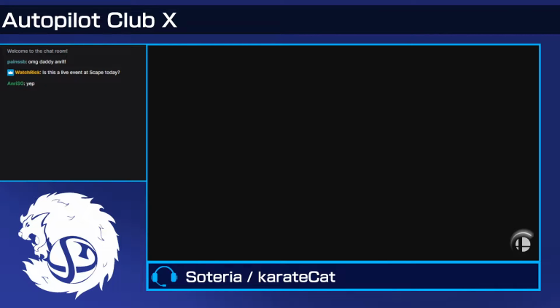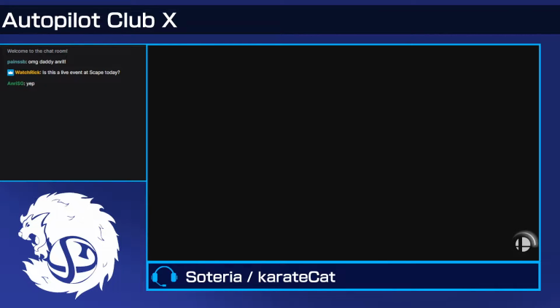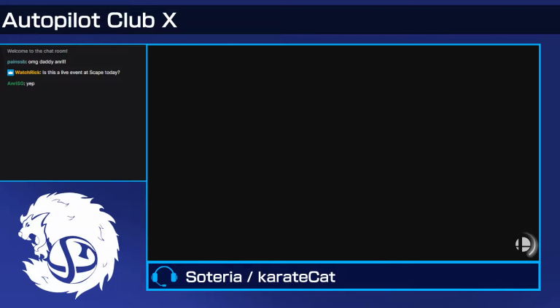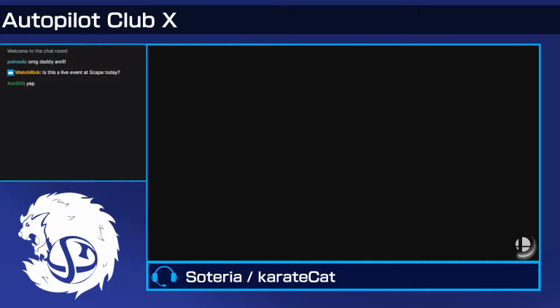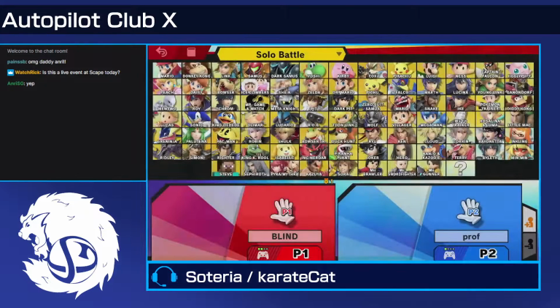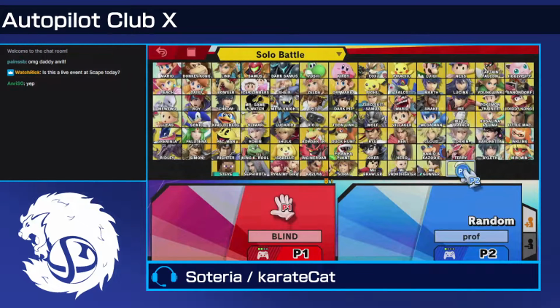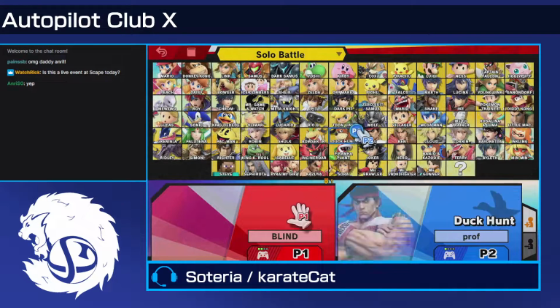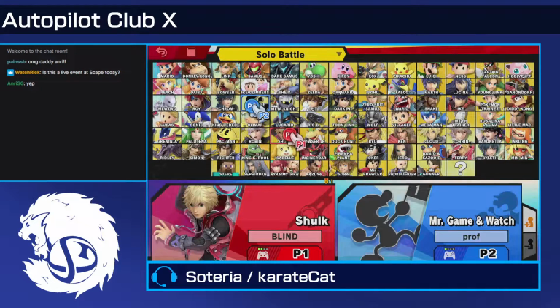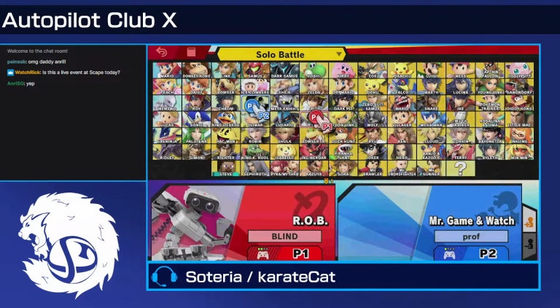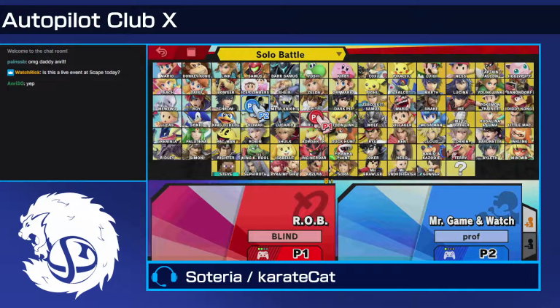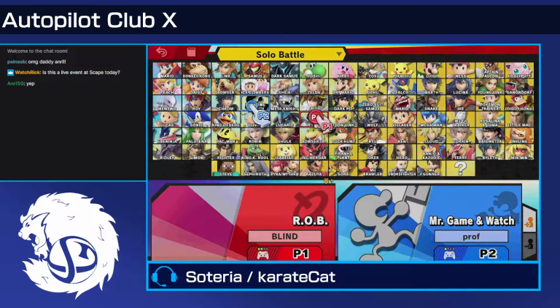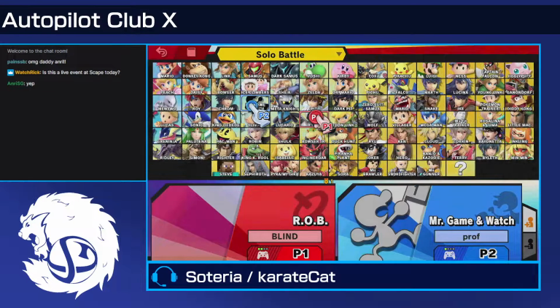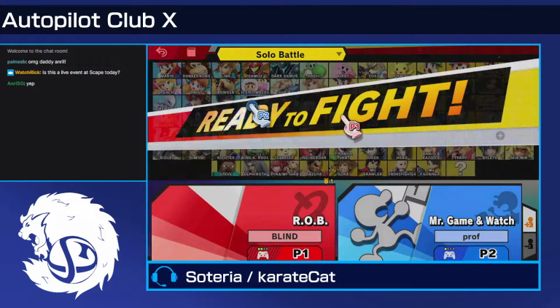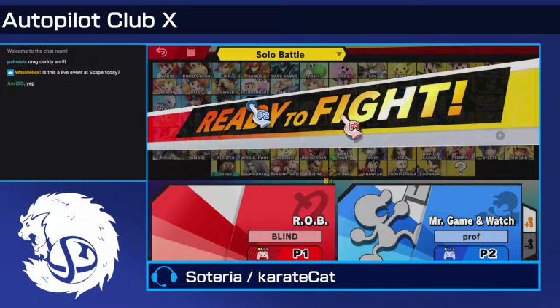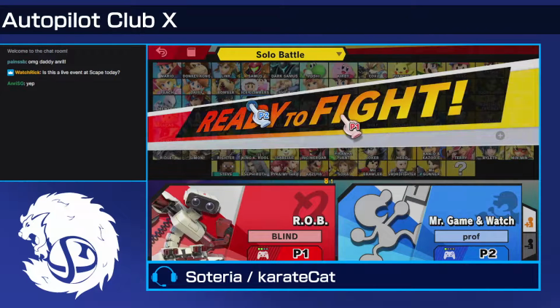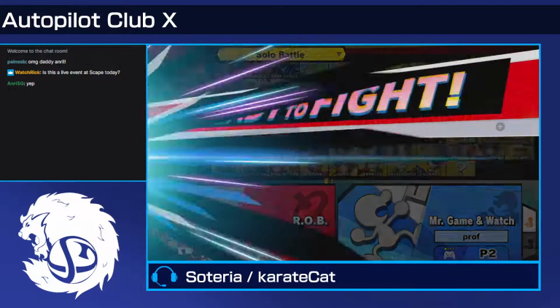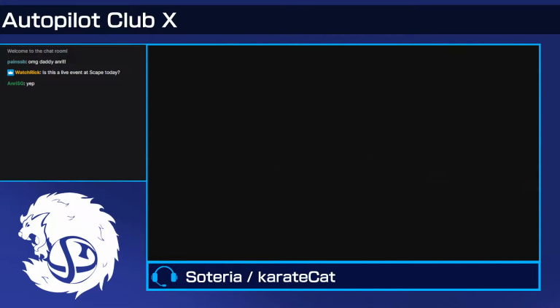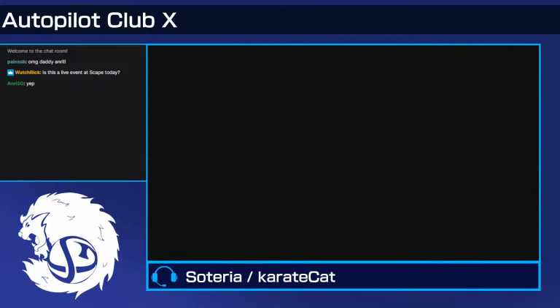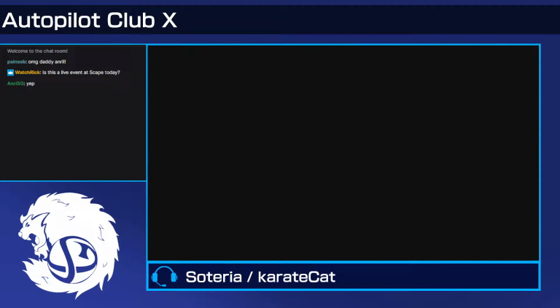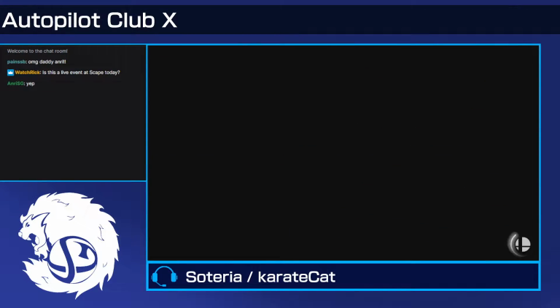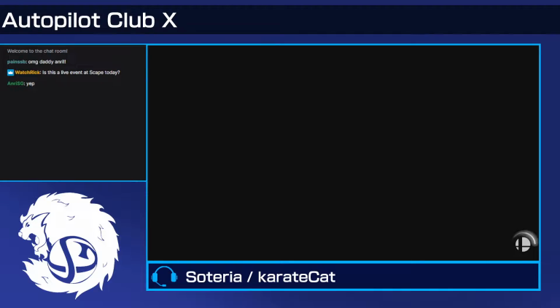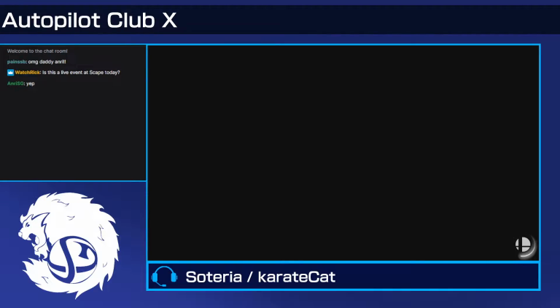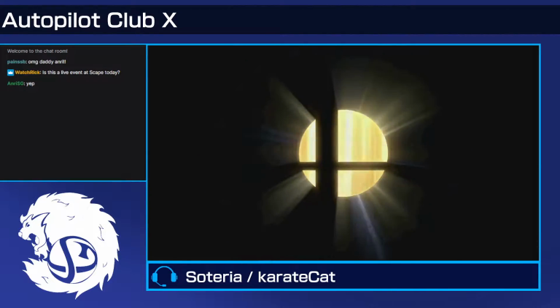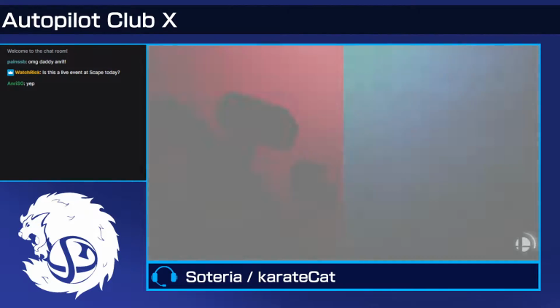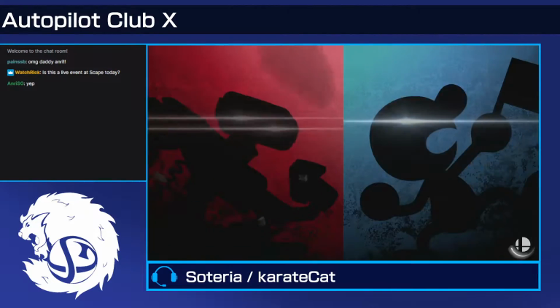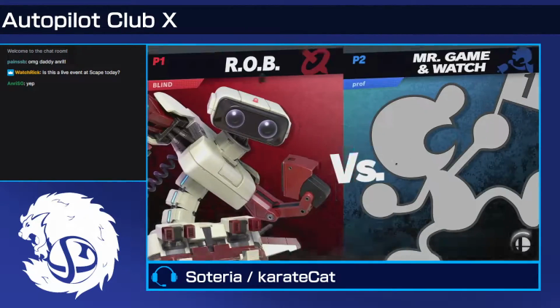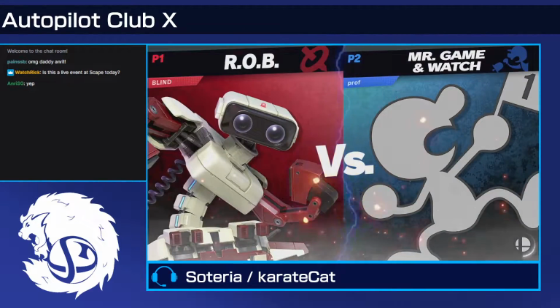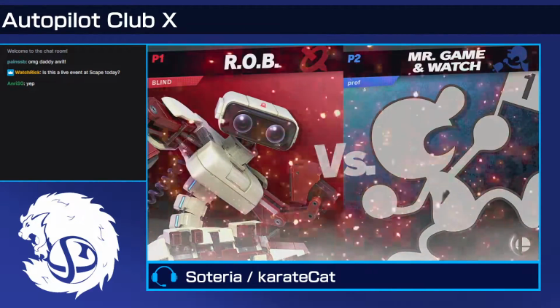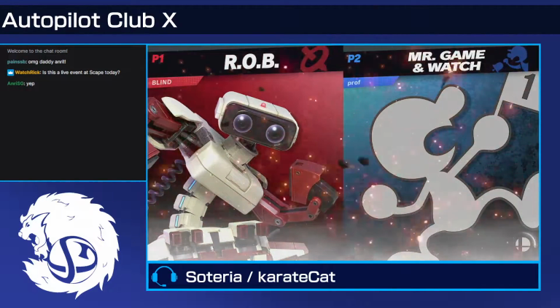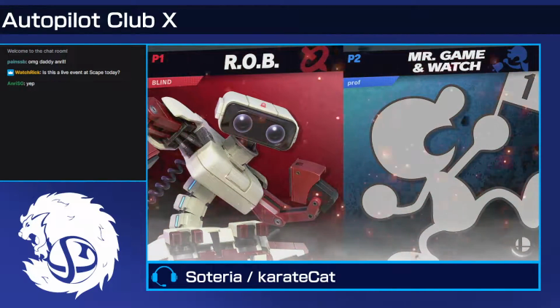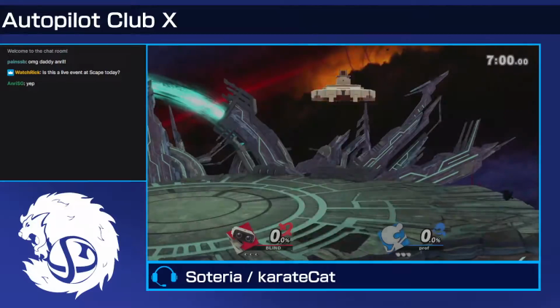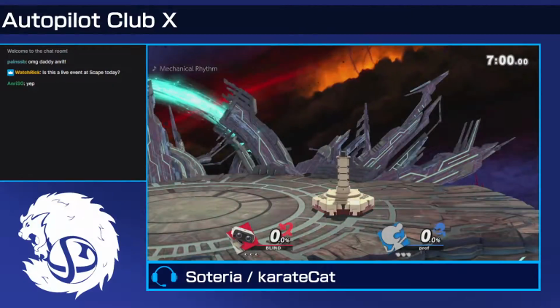They're going FD — good choice for both players. Both players can get something started on this stage, but I think Game & Watch actually benefits from the Tri-Path. We'll see how Prof manages to use Game & Watch.